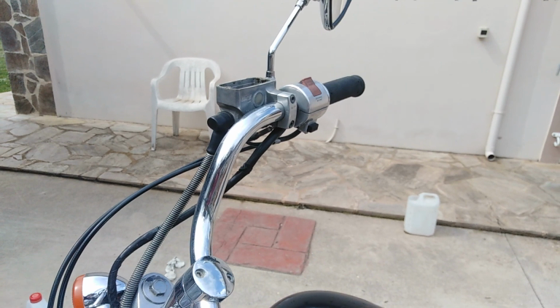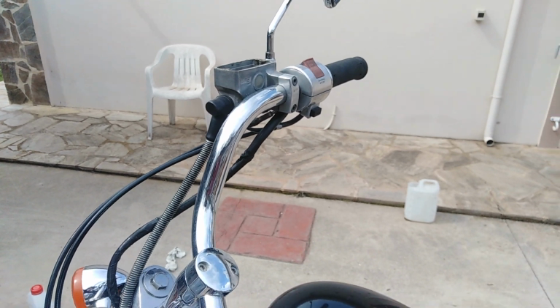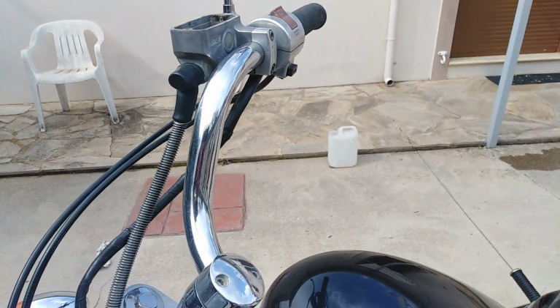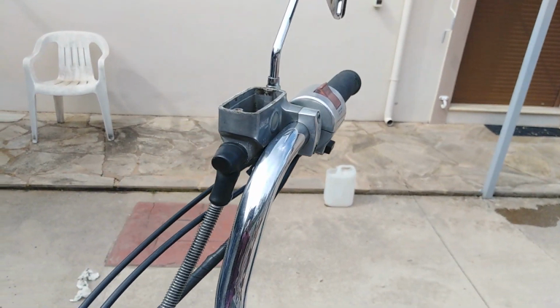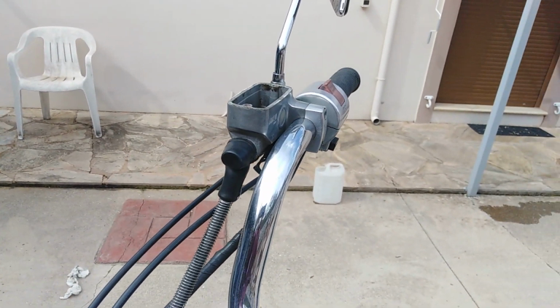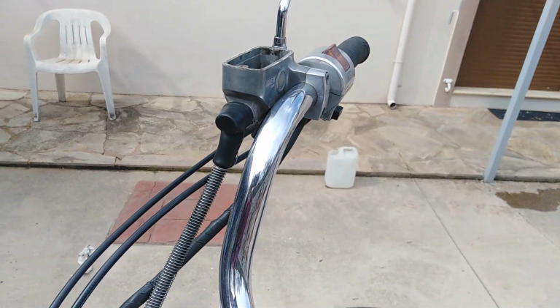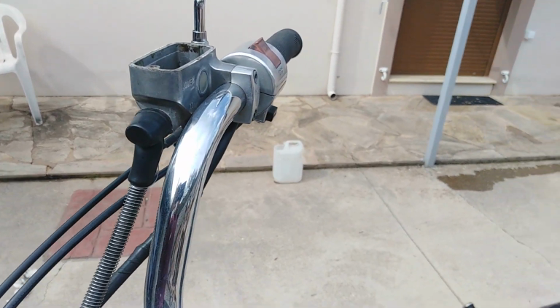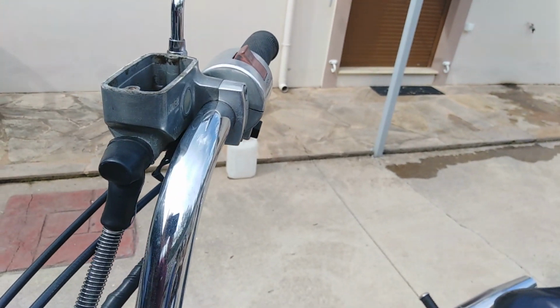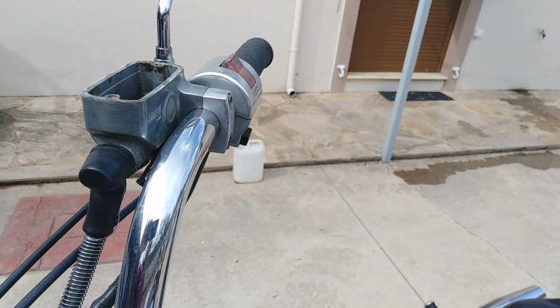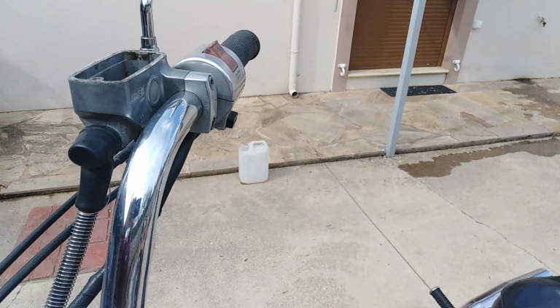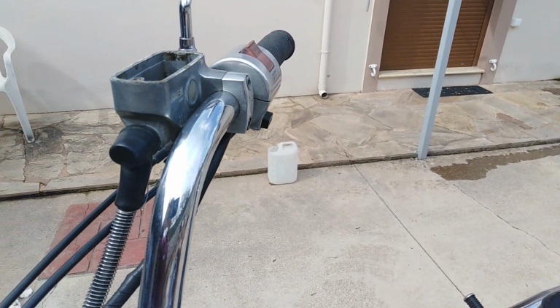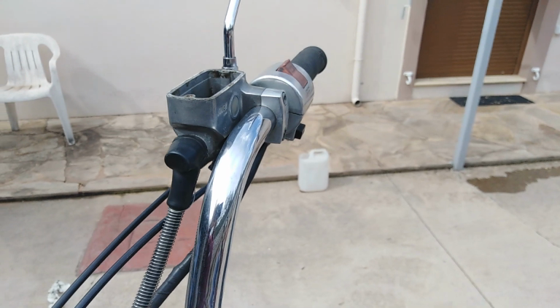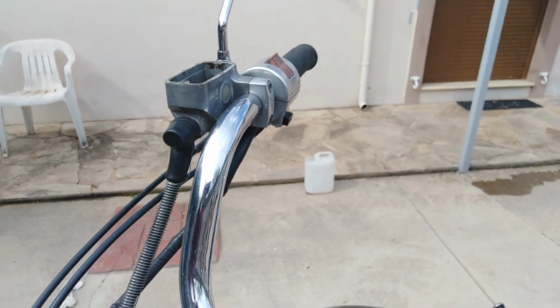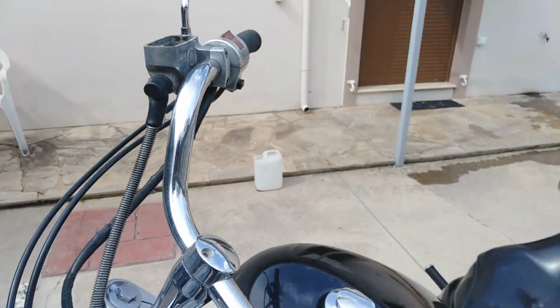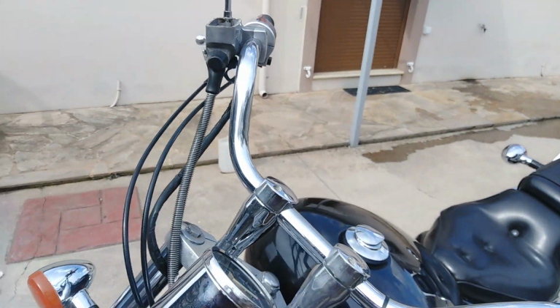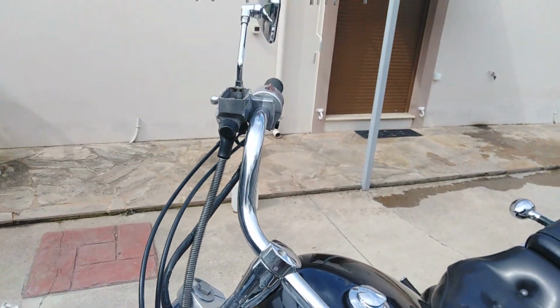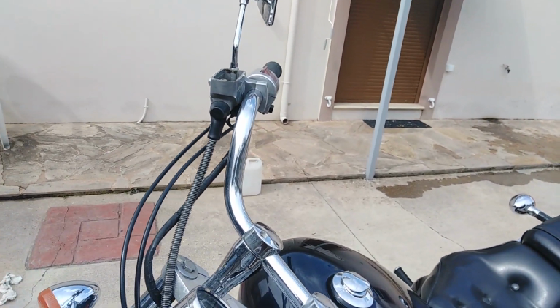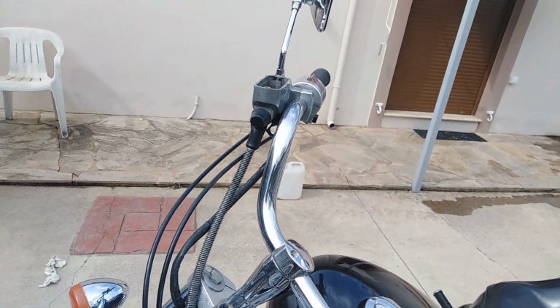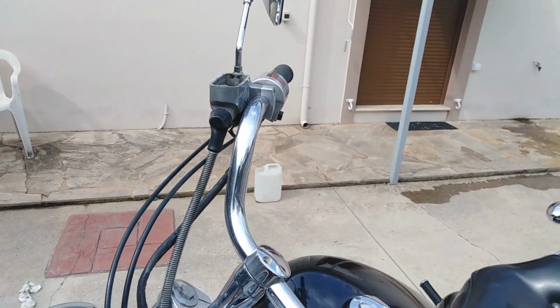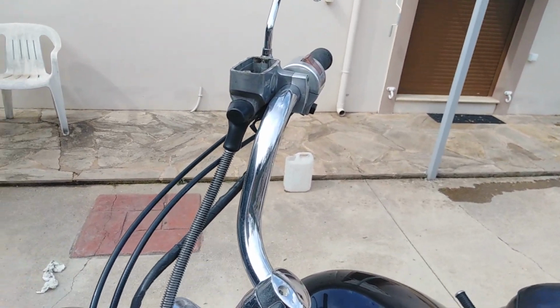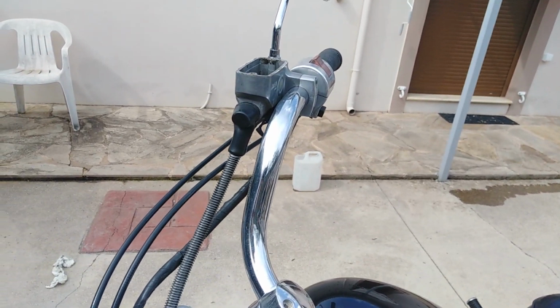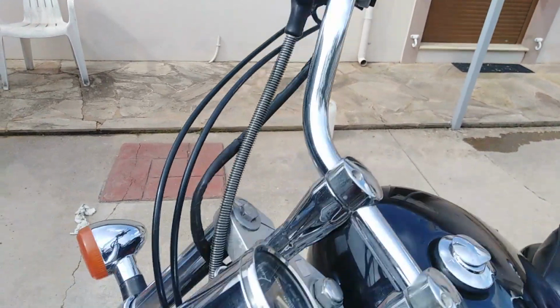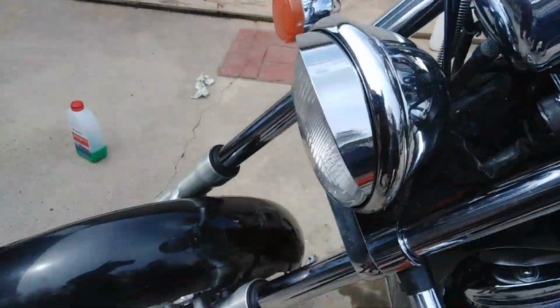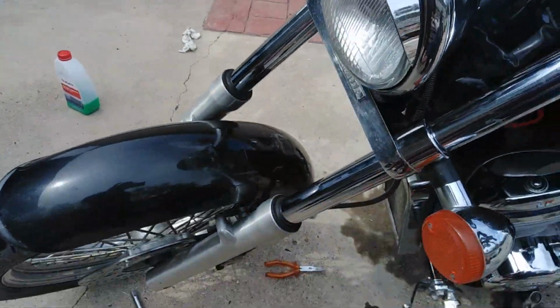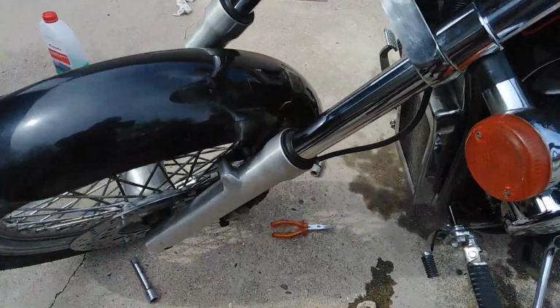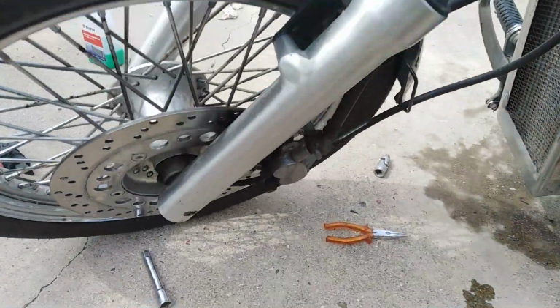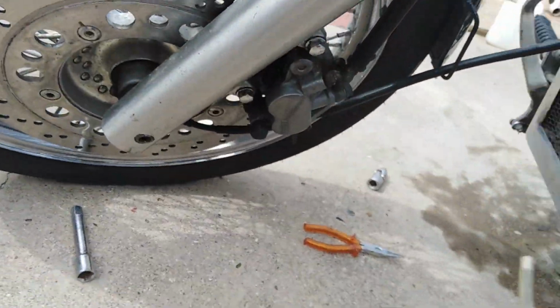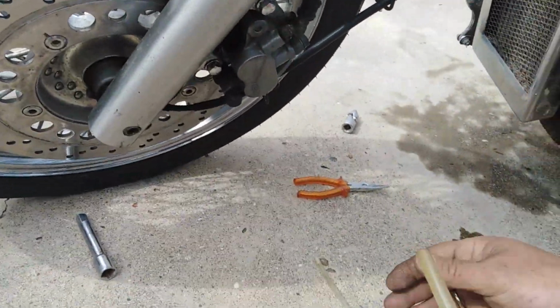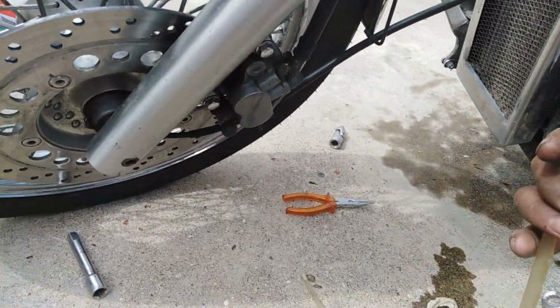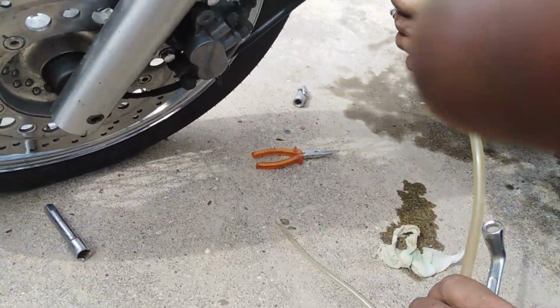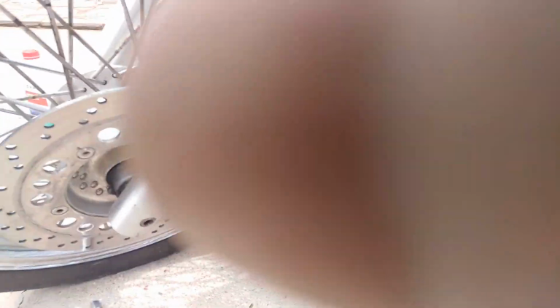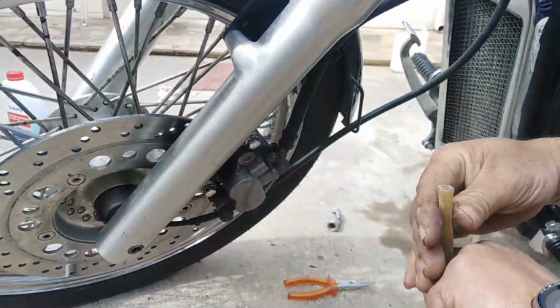Now I'm going to show you how to change all the fluid. We are going to use DOT 4 brake fluid for this bike, and also a piece of pipe.